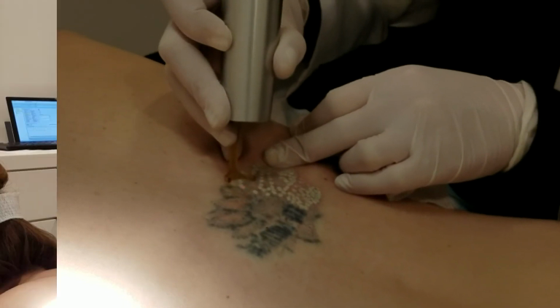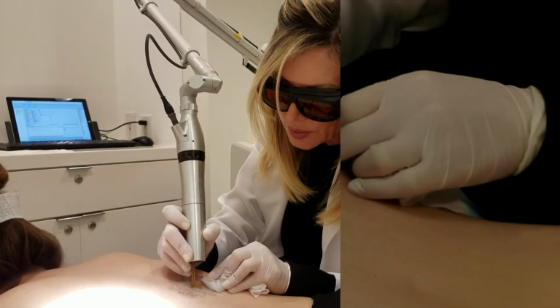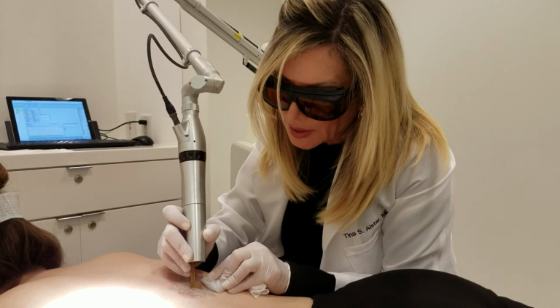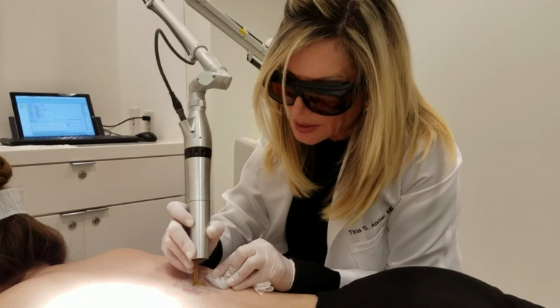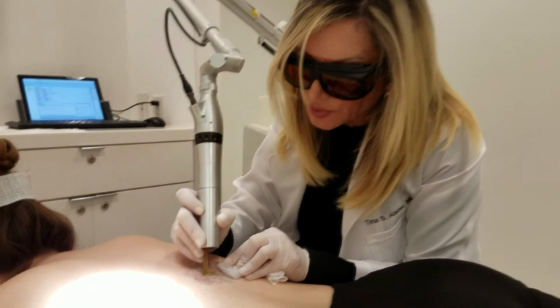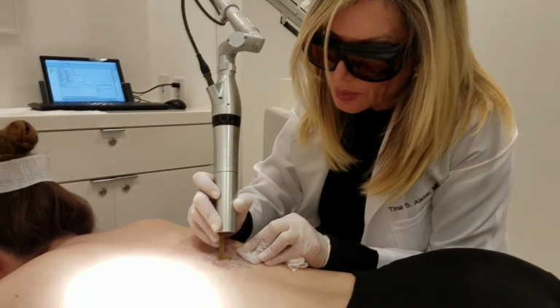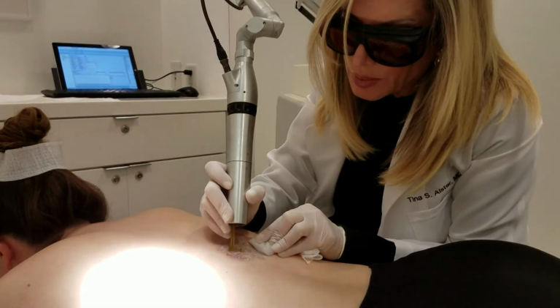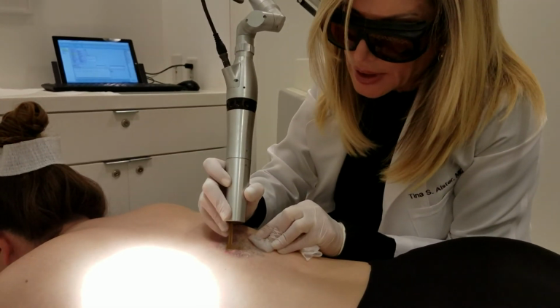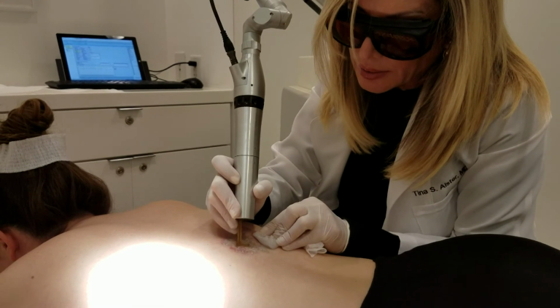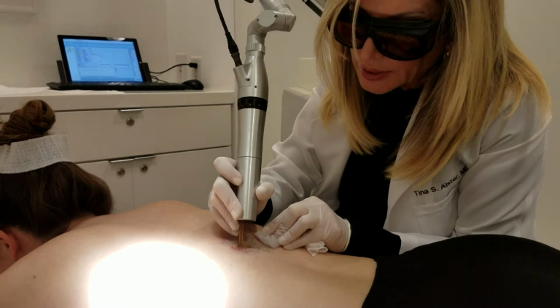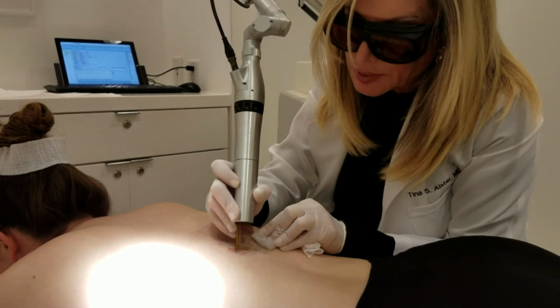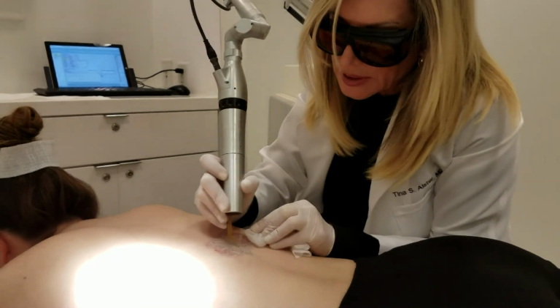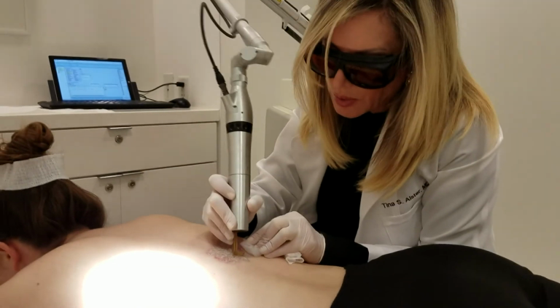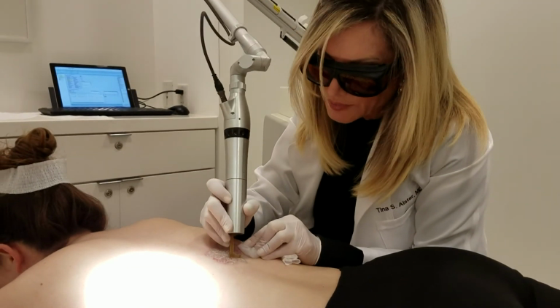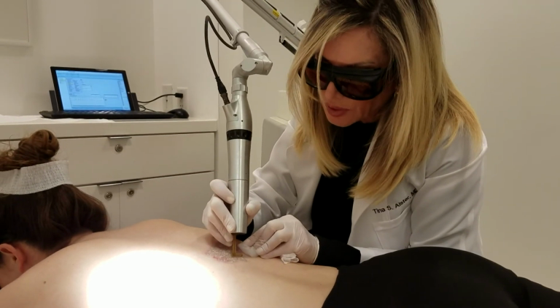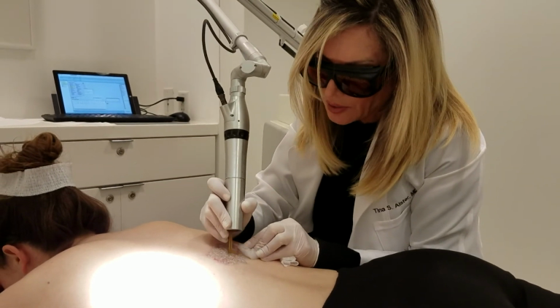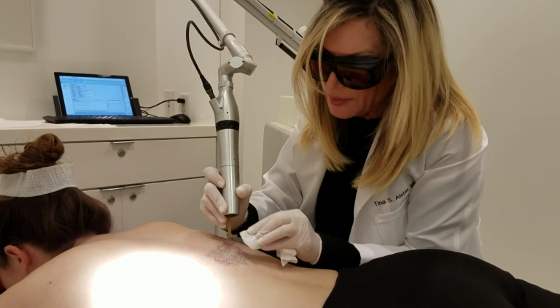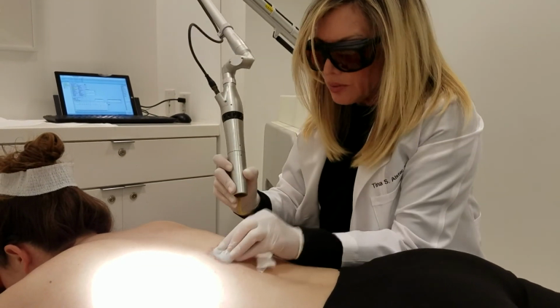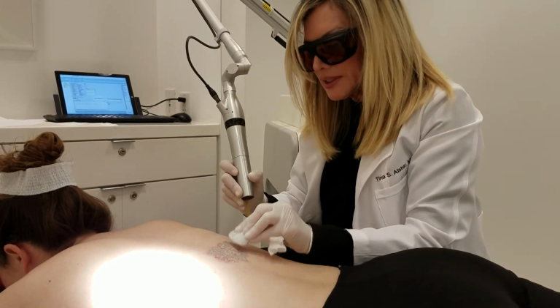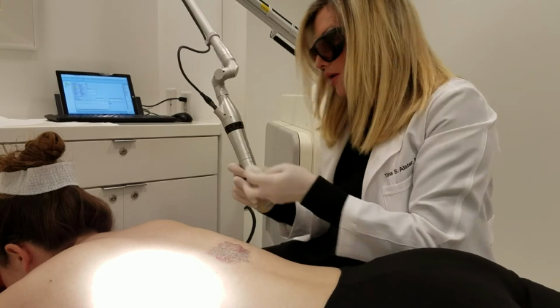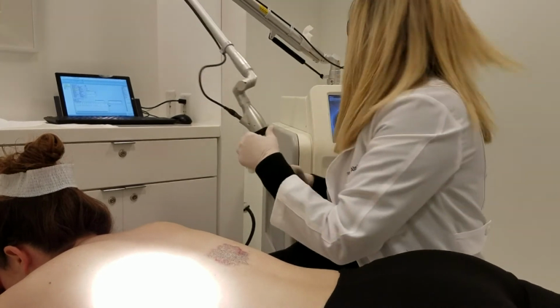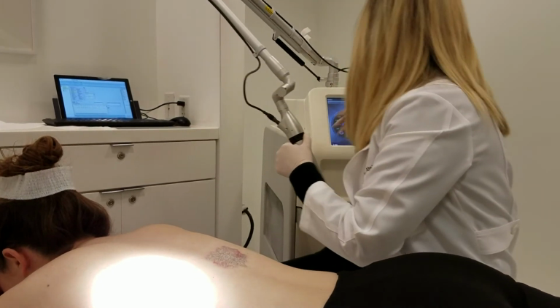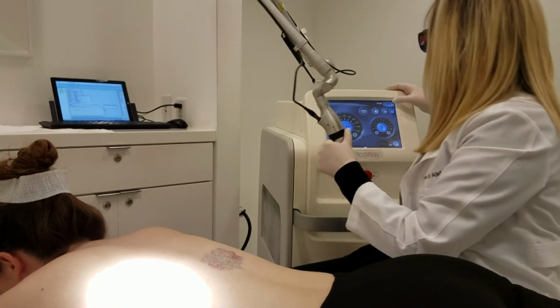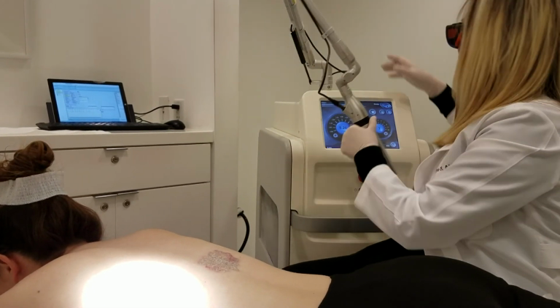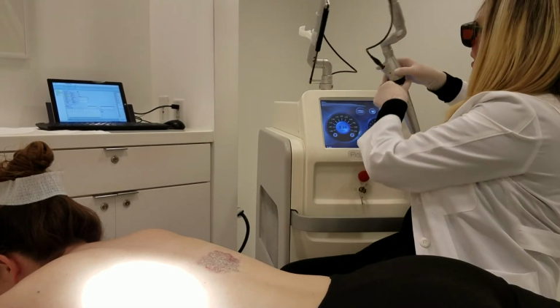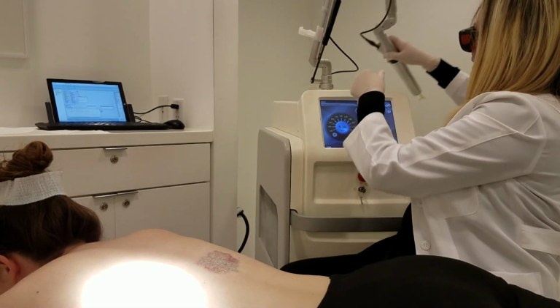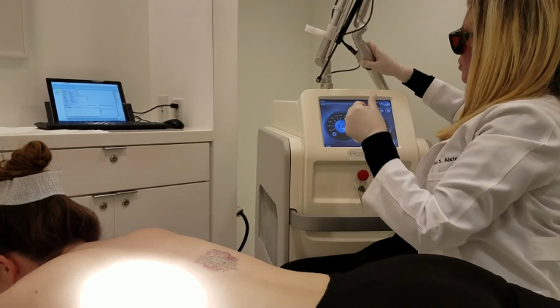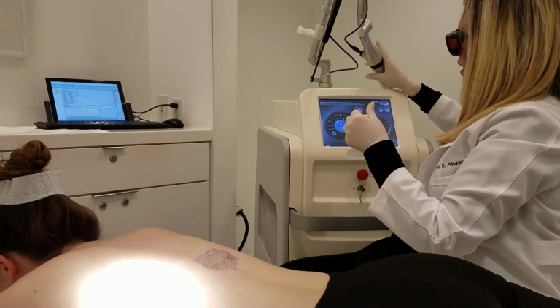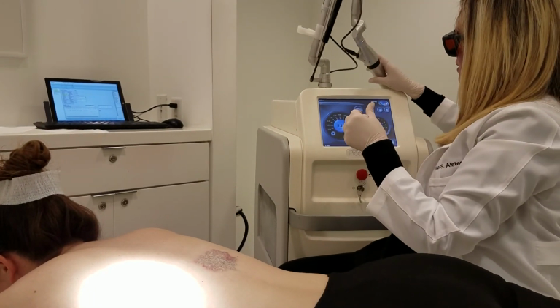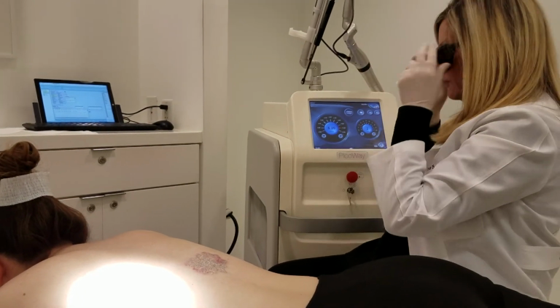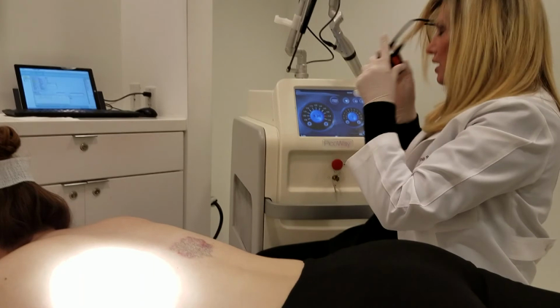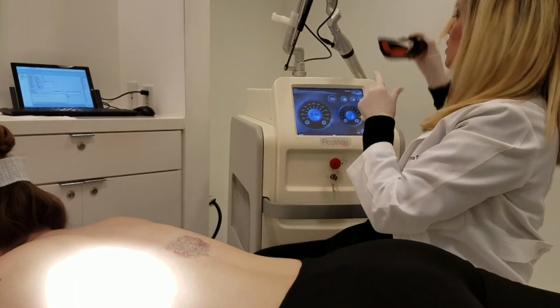We're near to the end of the treatment — we're almost there. She's been doing so well. We've covered the whole area. Let me just put this in standby and then we'll go ahead and take these fancy glasses off.